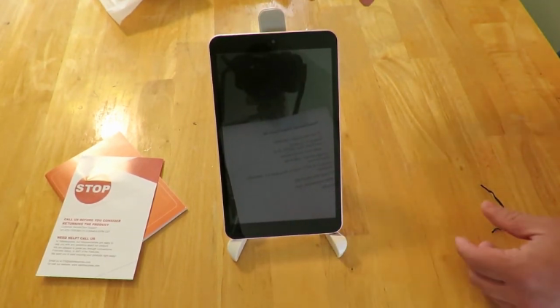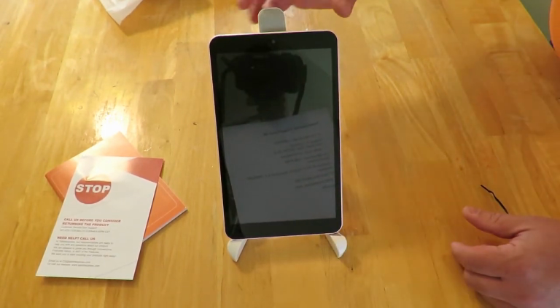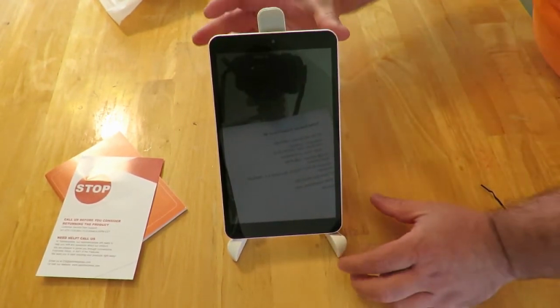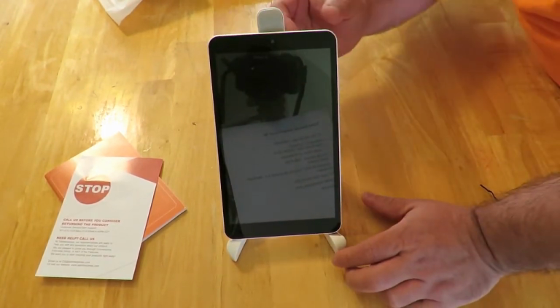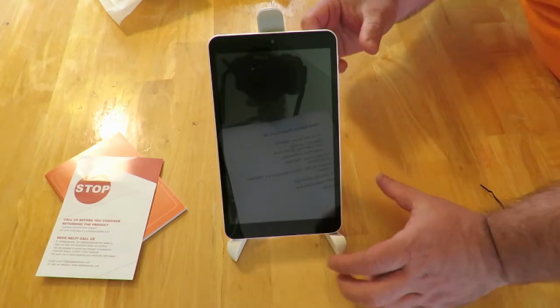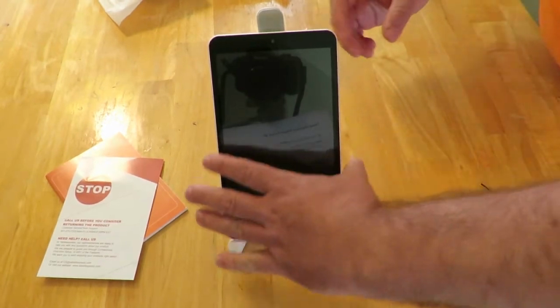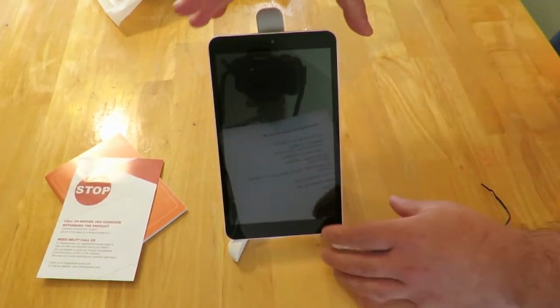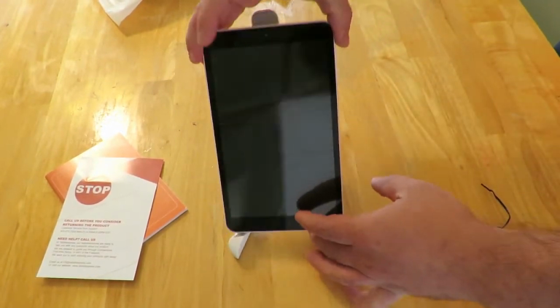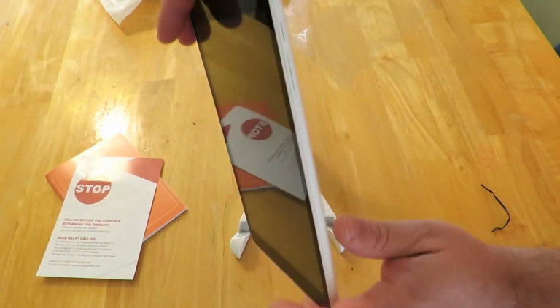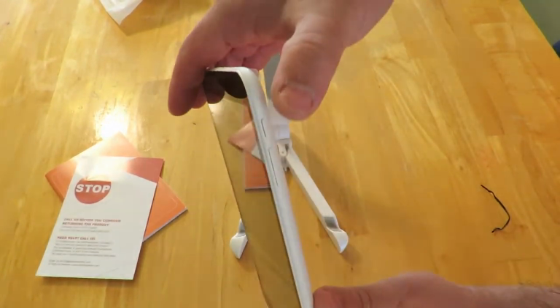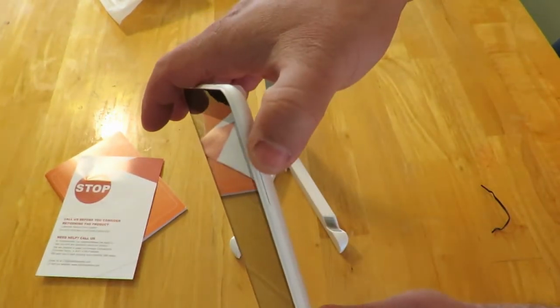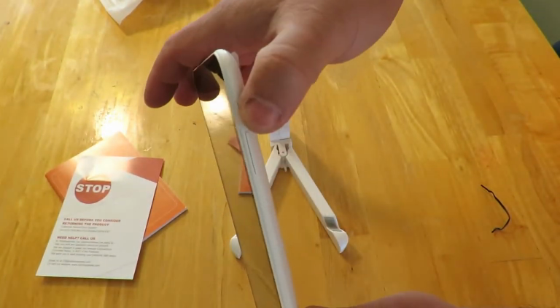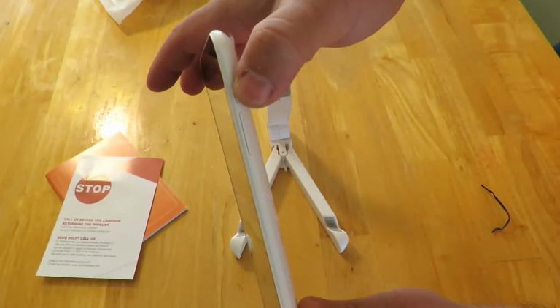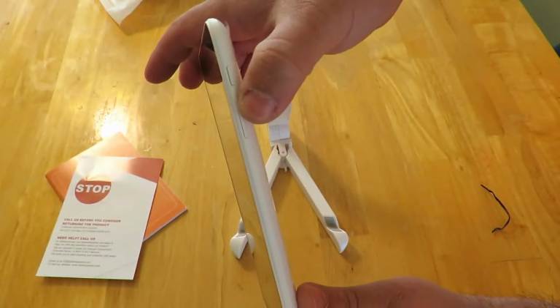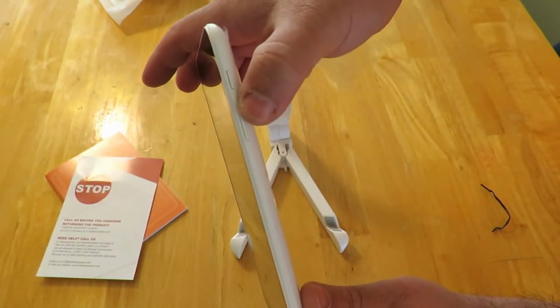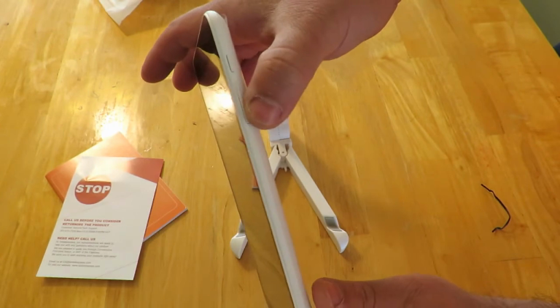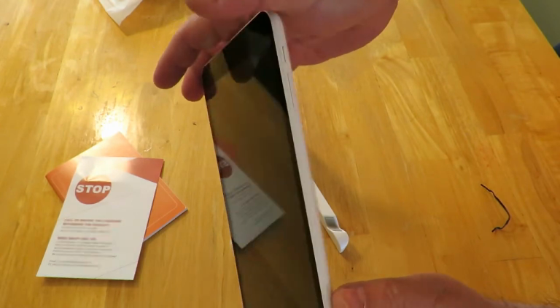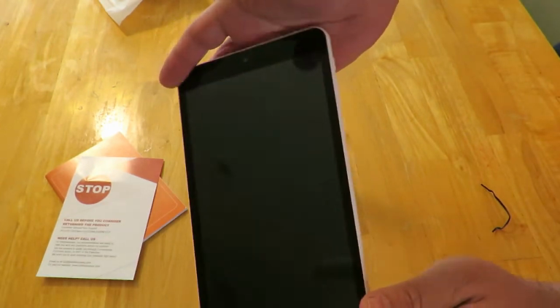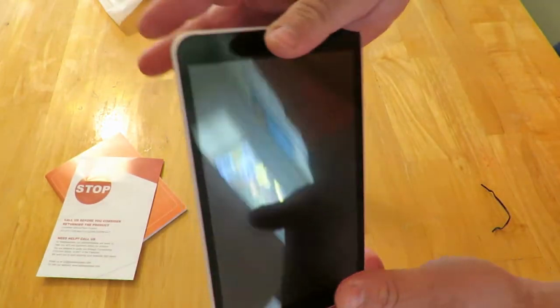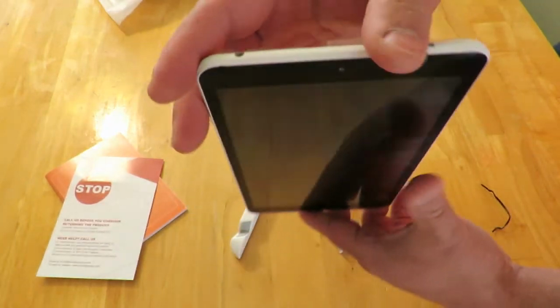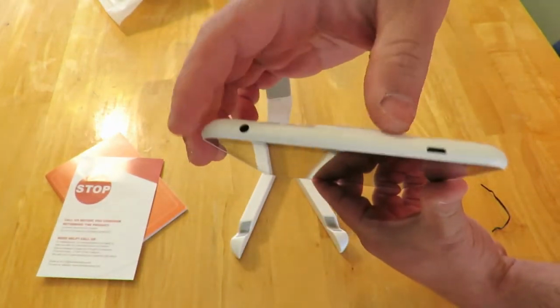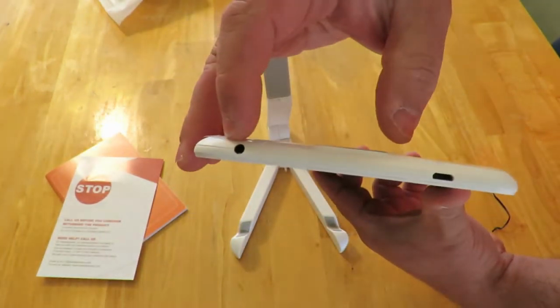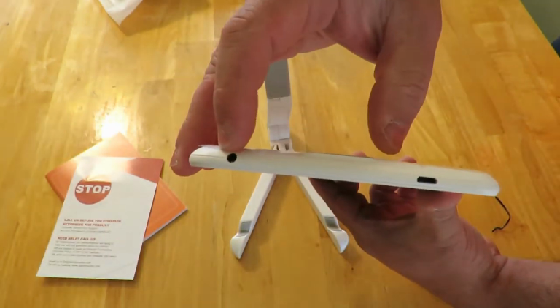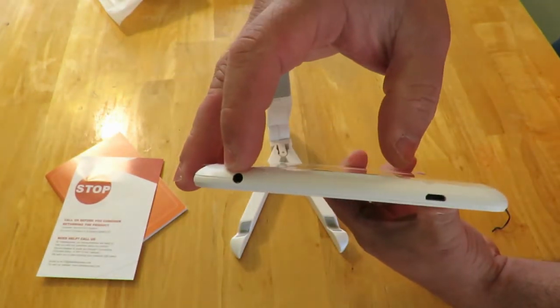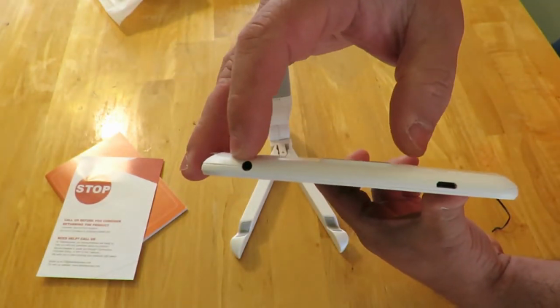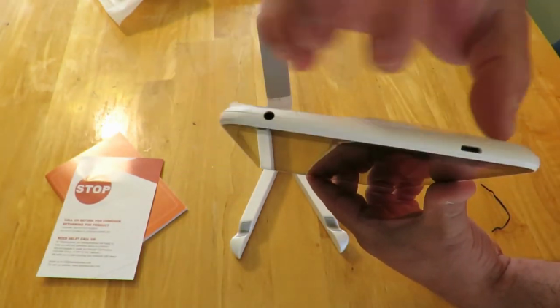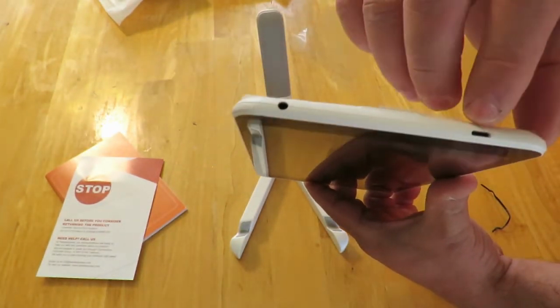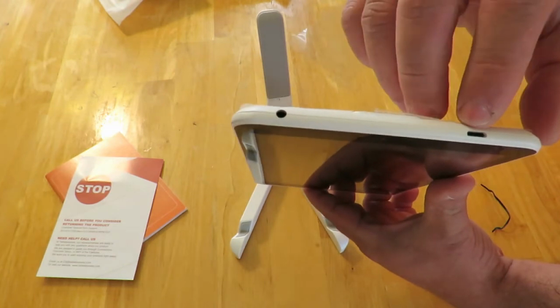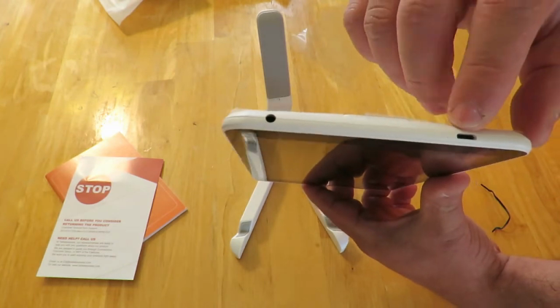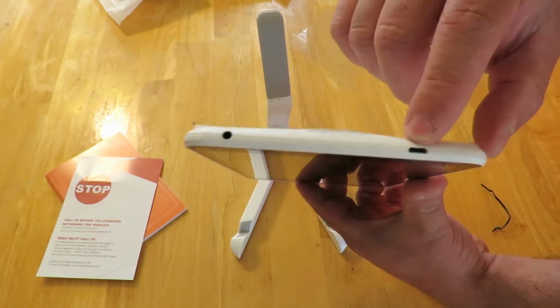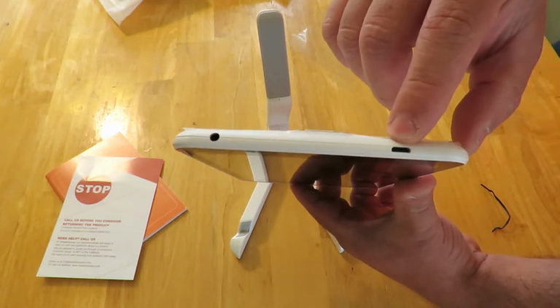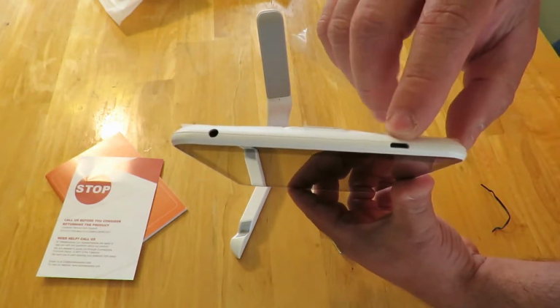The power button is right over here, along with the volume up and volume down buttons. It has a 3.5mm headphone jack and a micro USB port right over here.